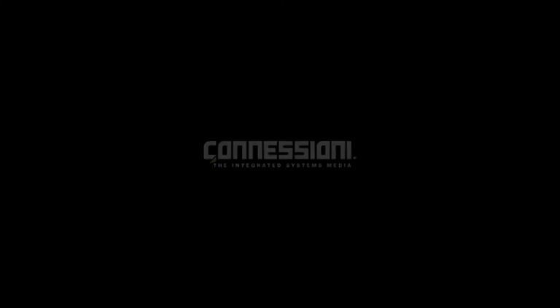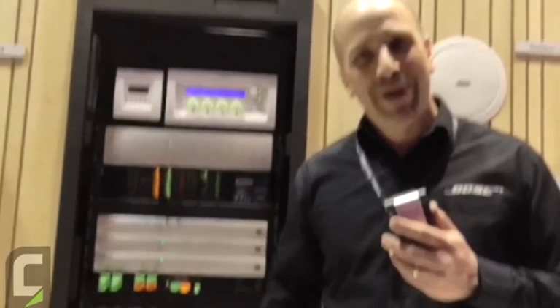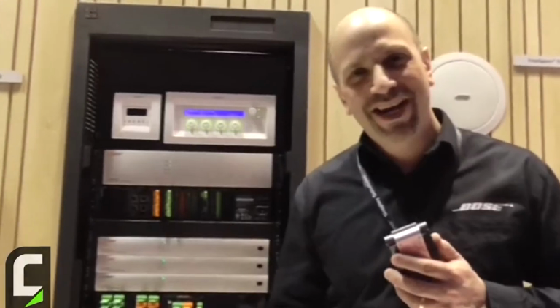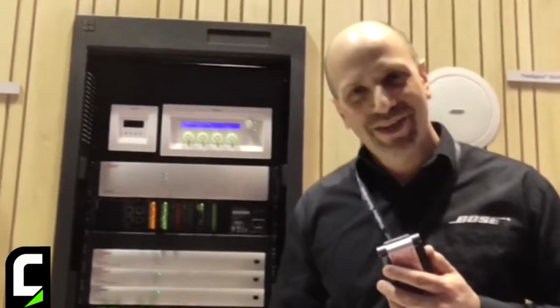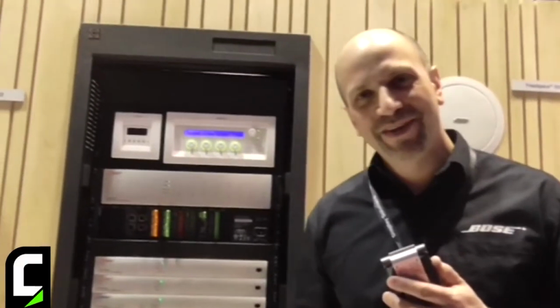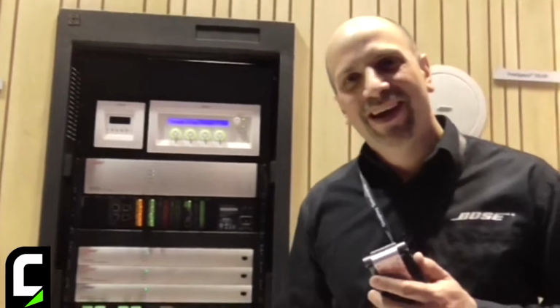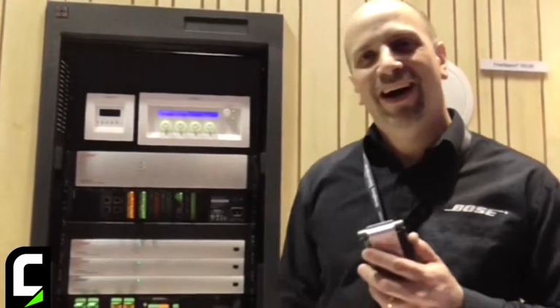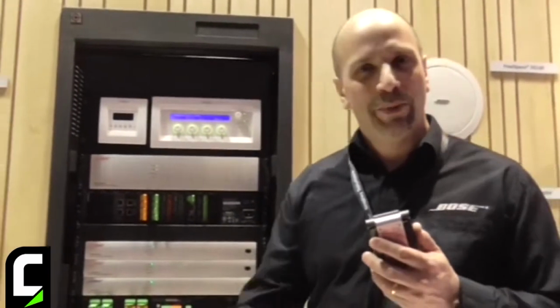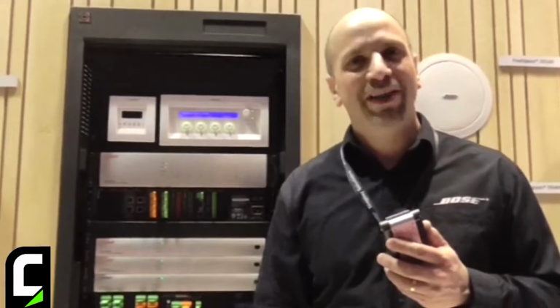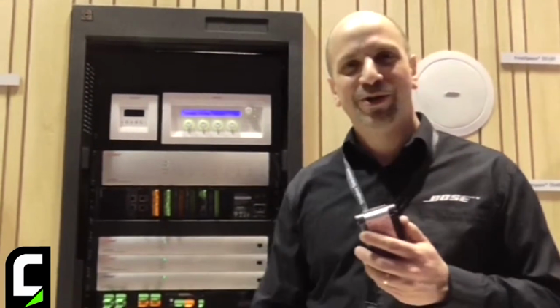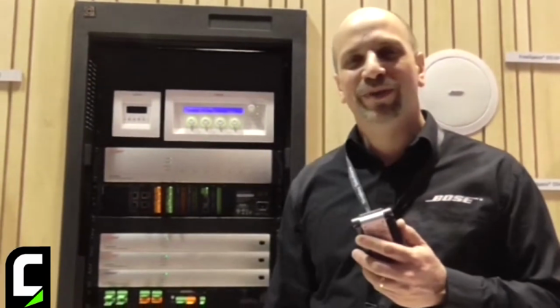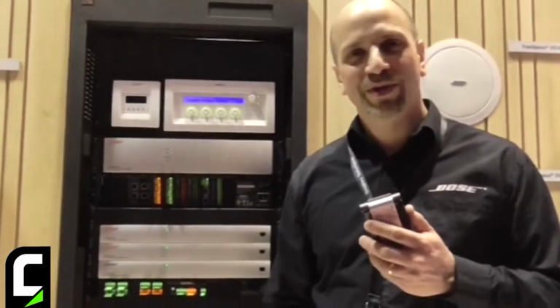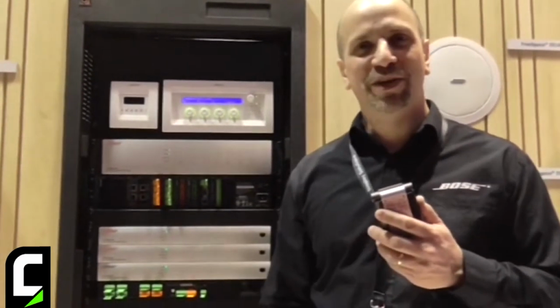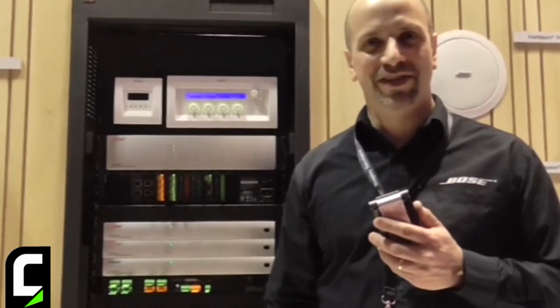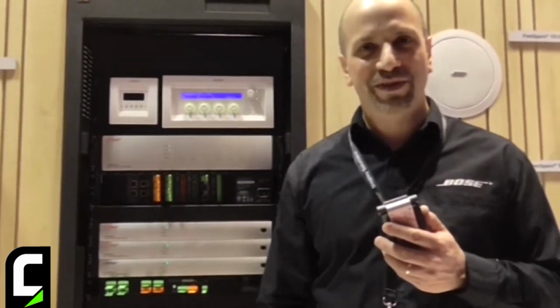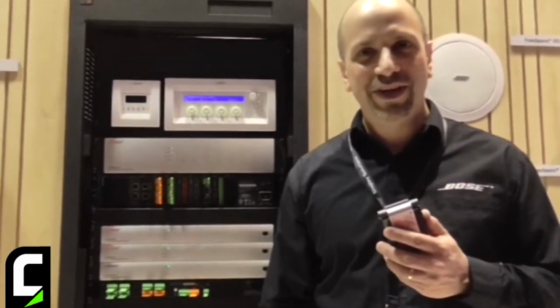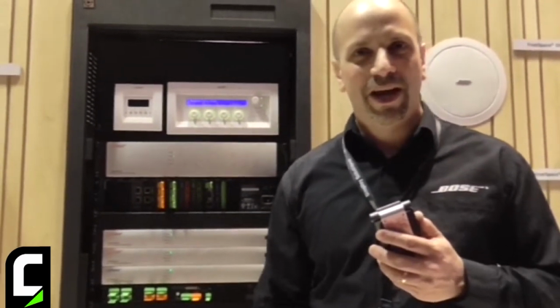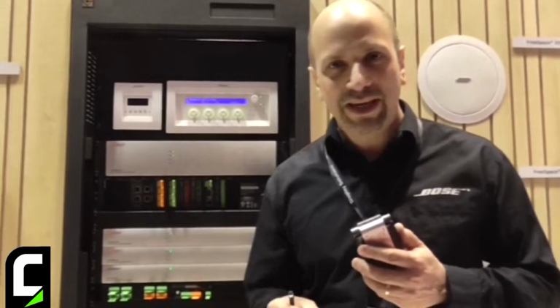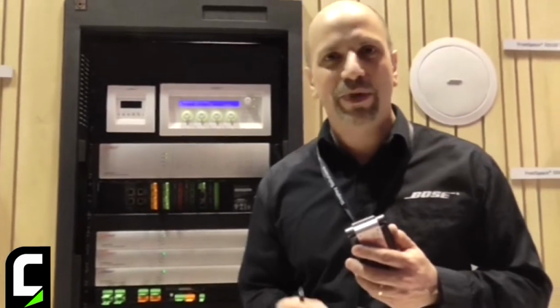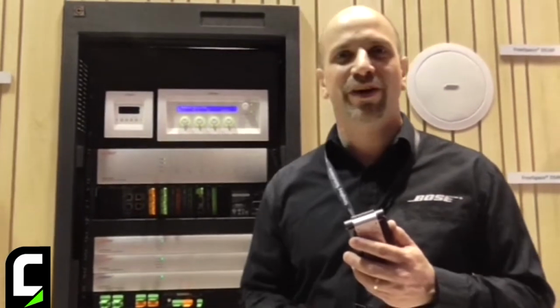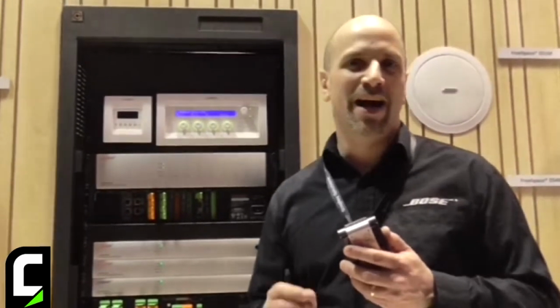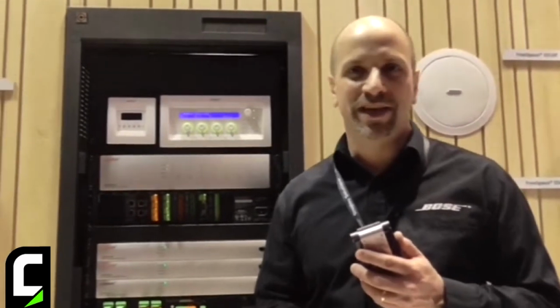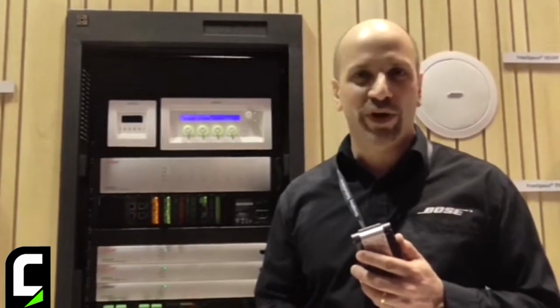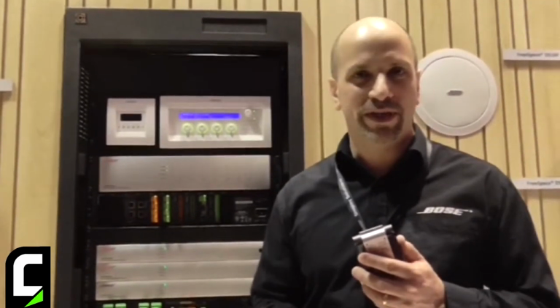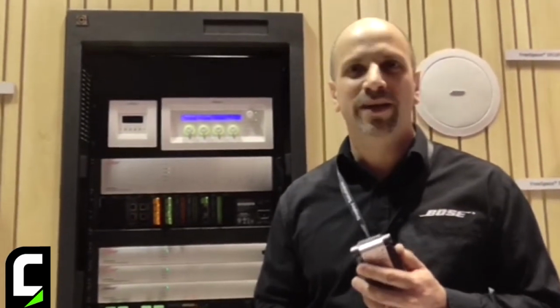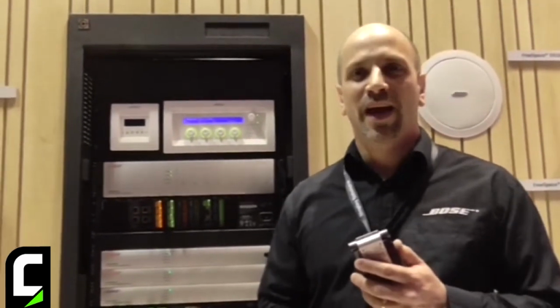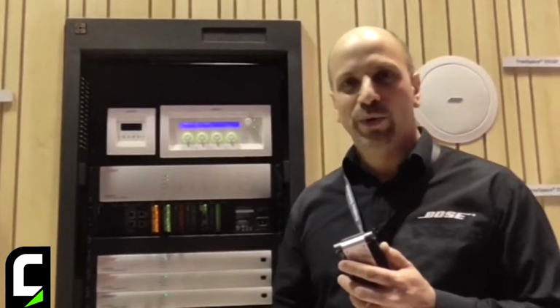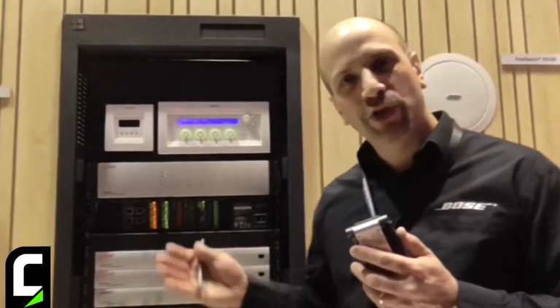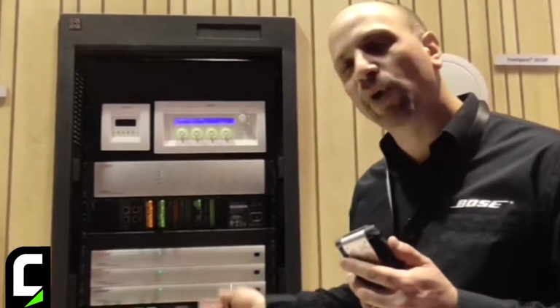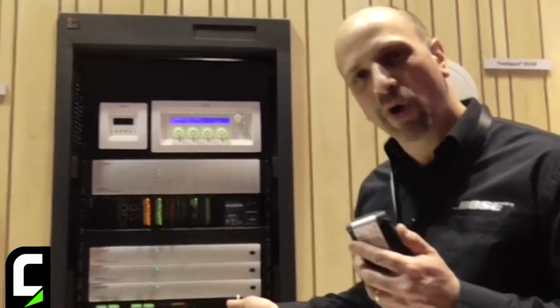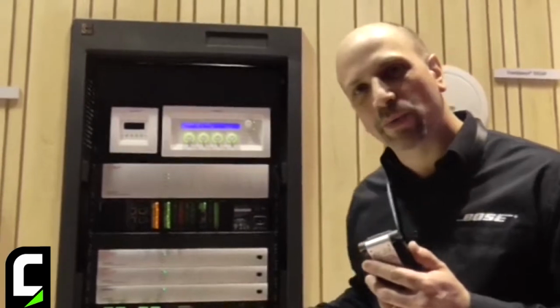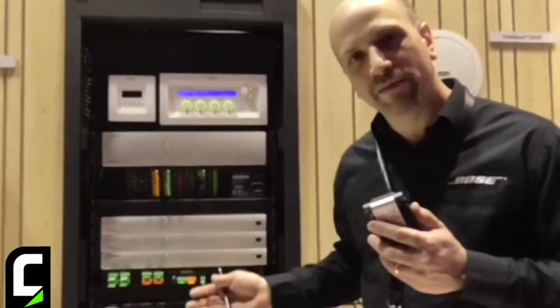Hi, my name is Kyle Sullivan. I'm a product line manager with Bose's professional systems division and I'm pleased to be here at ISE 2014 to show some brand new products that we have.